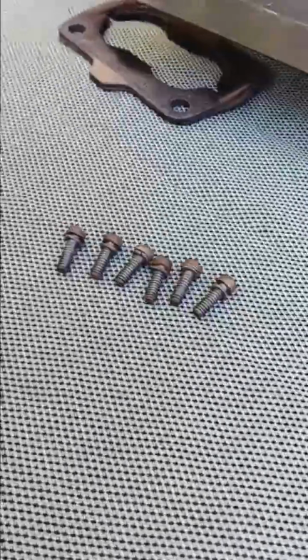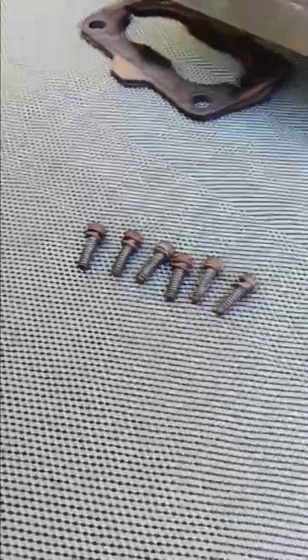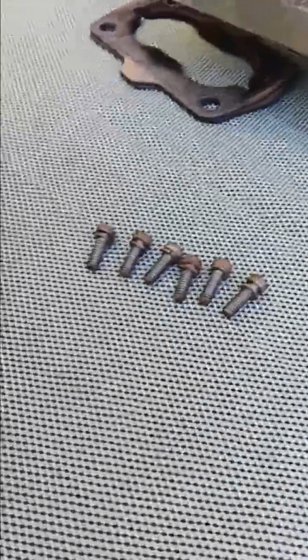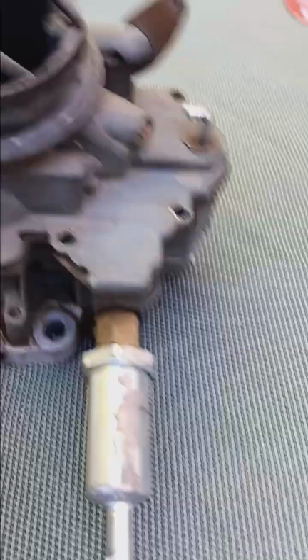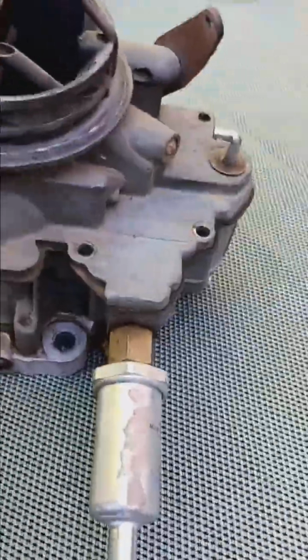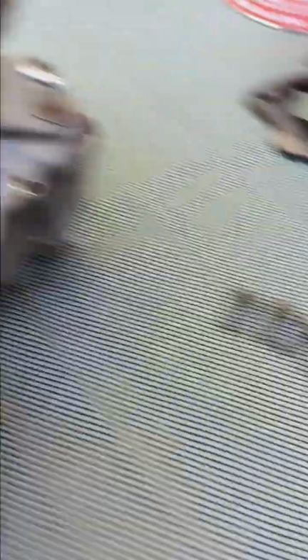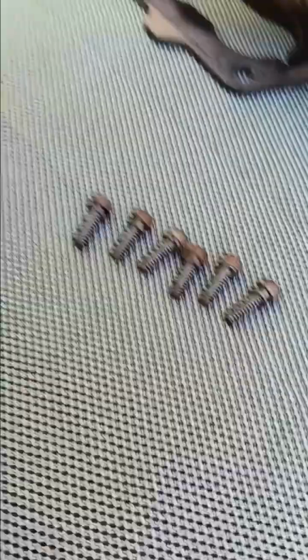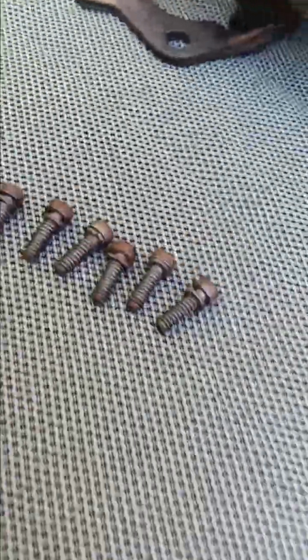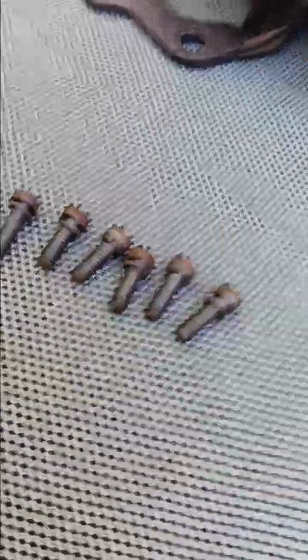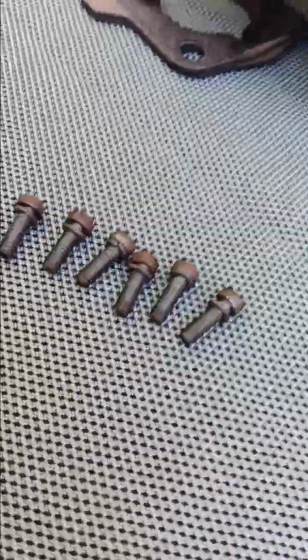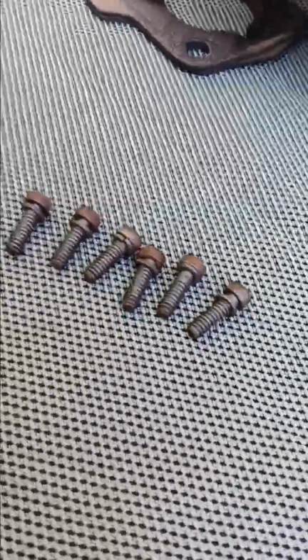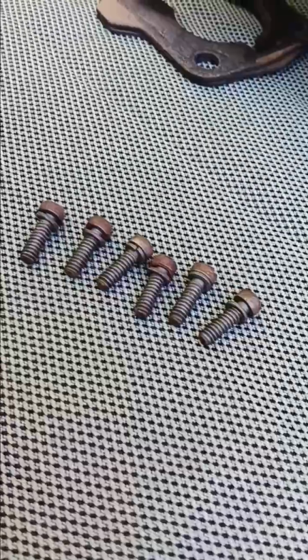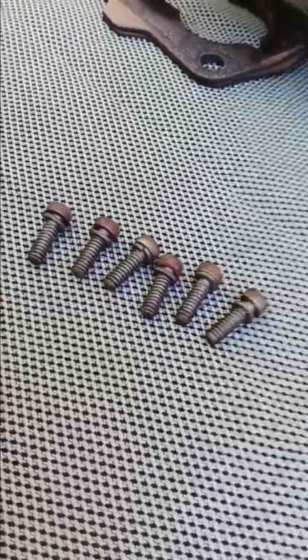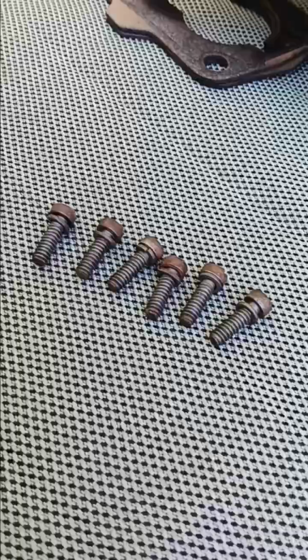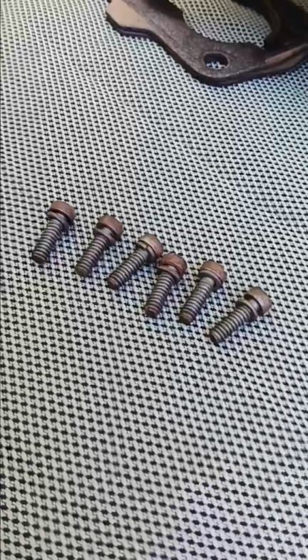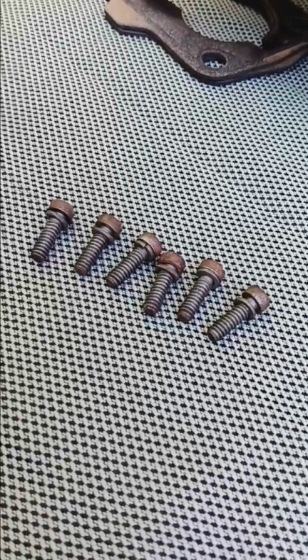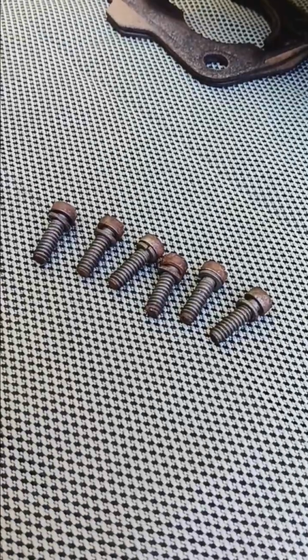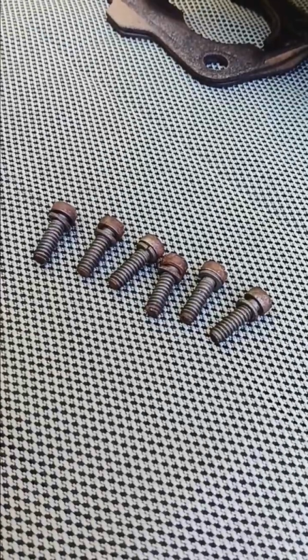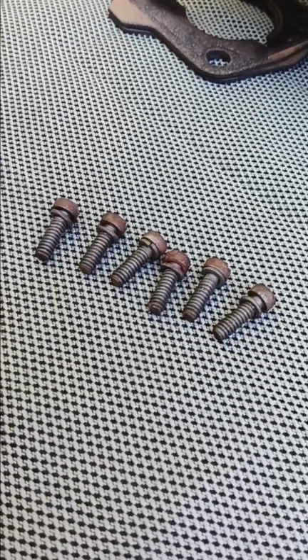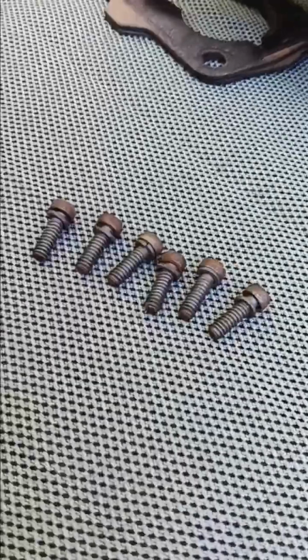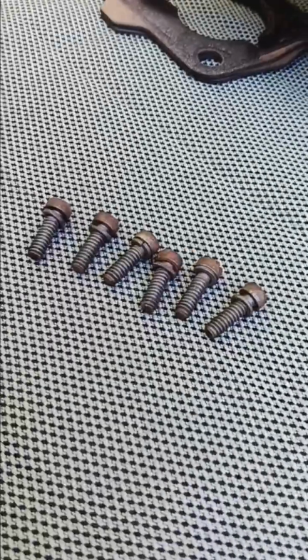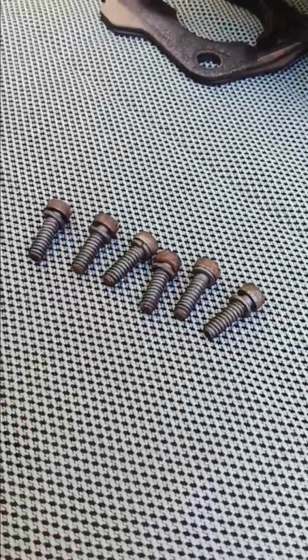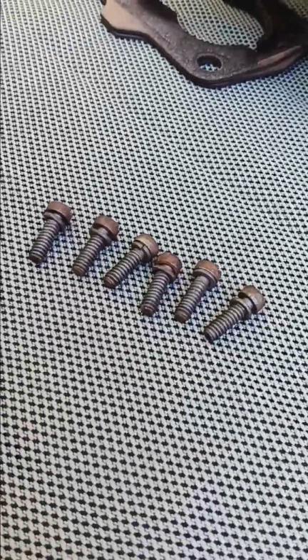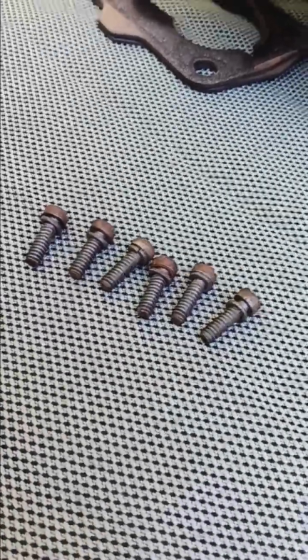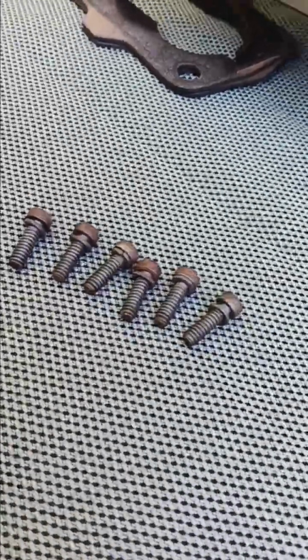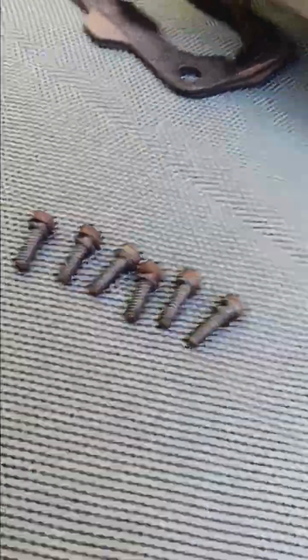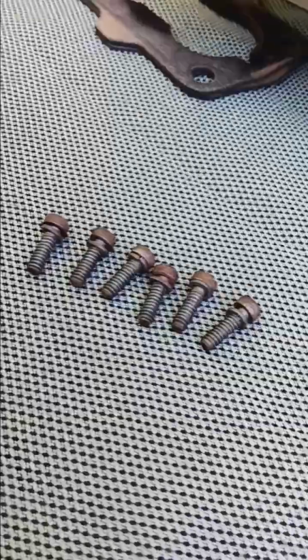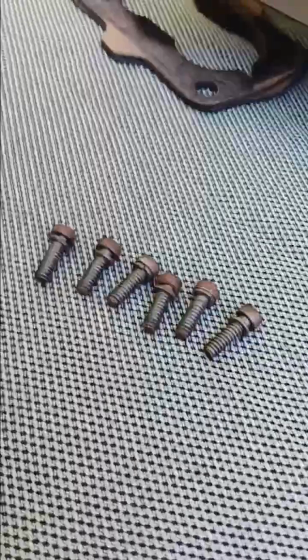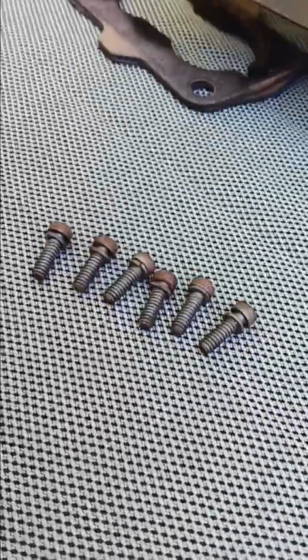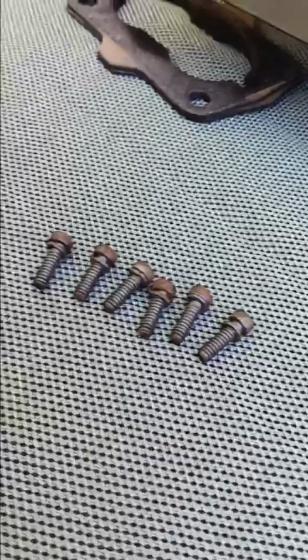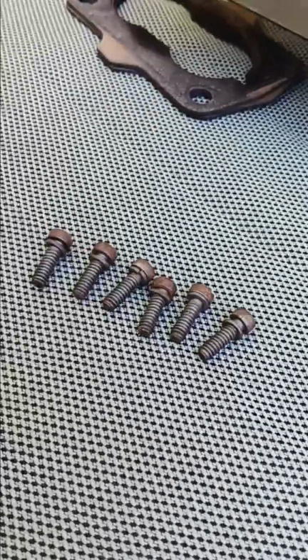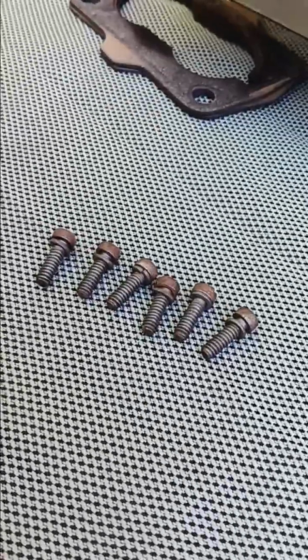A good practice as you're taking it apart is to lay the screws out and ensure that they are, in fact, all the same size. Because if they're not, you need to know which one goes in a different hole — you don't want to be putting it in the wrong hole.